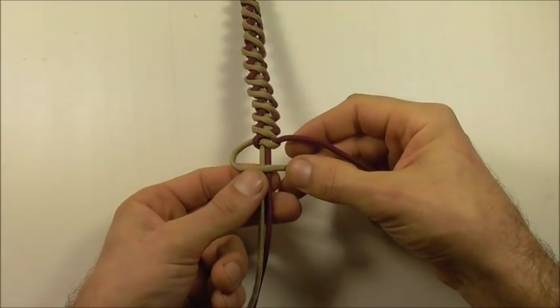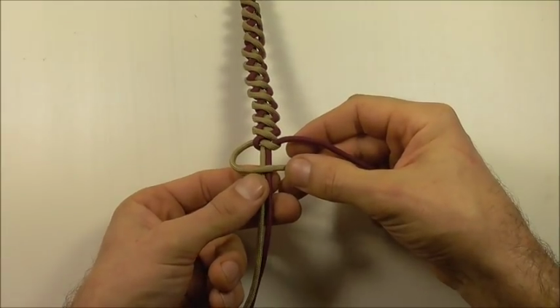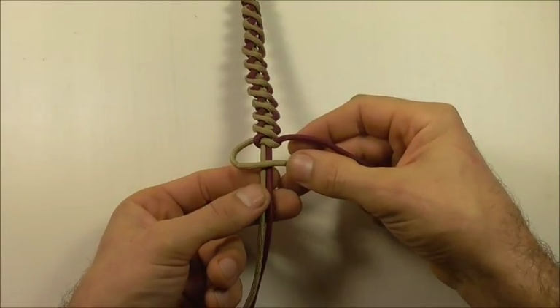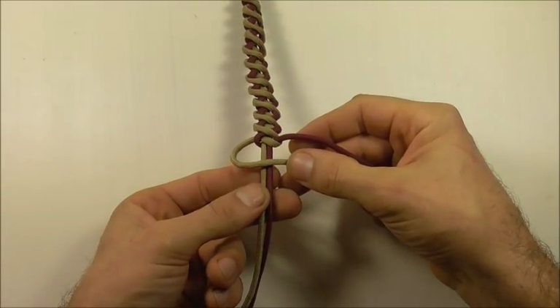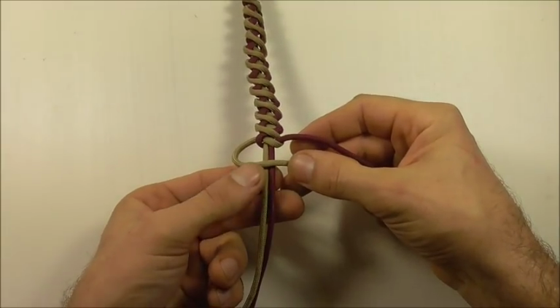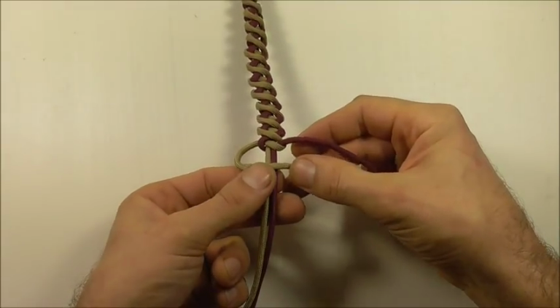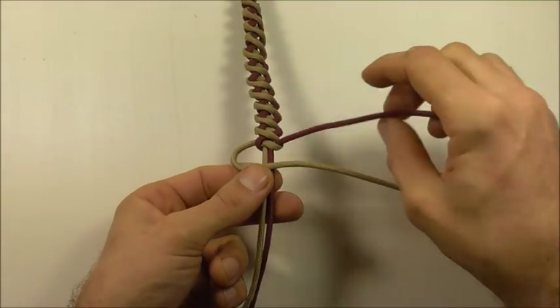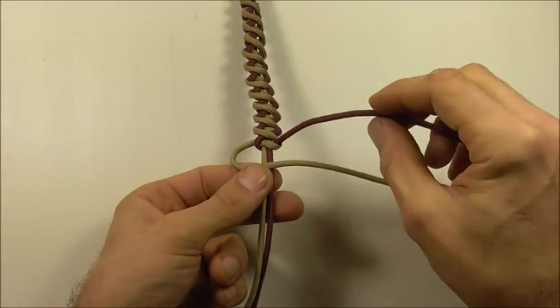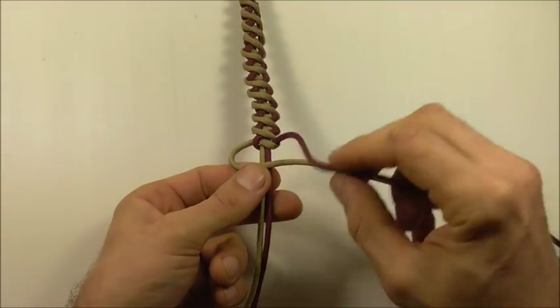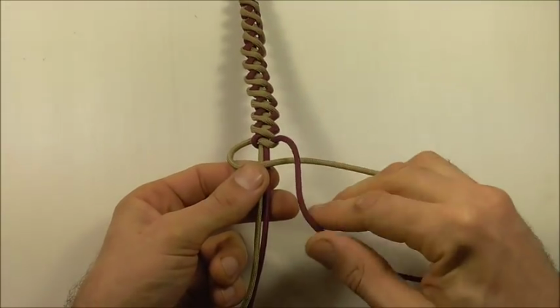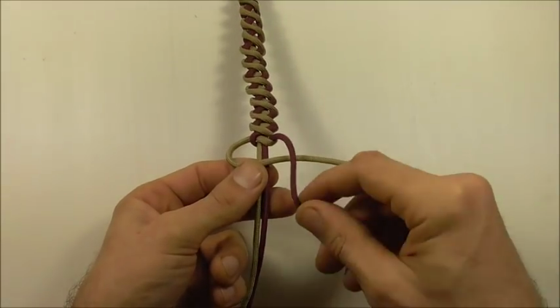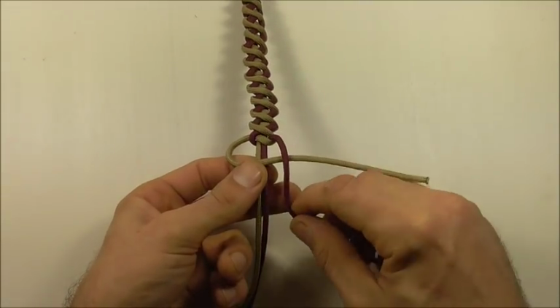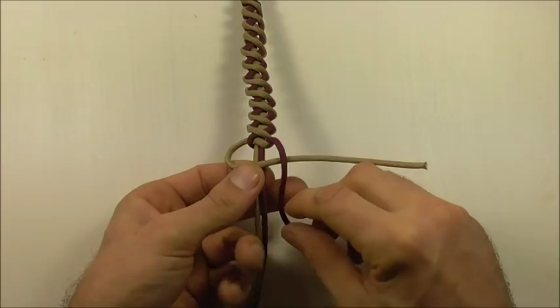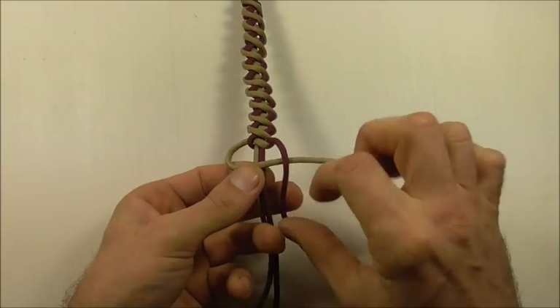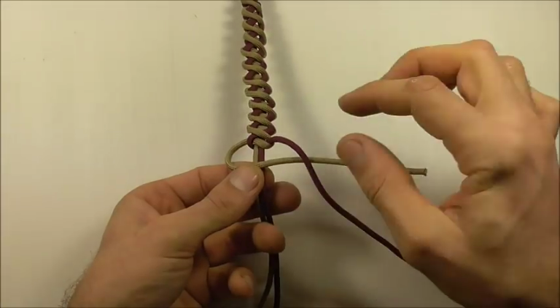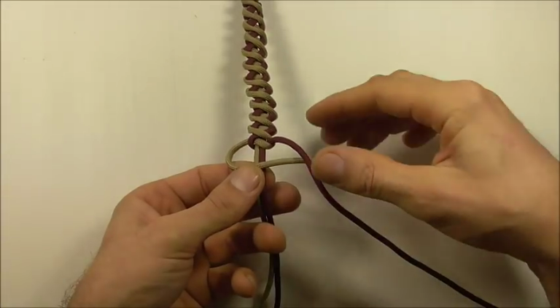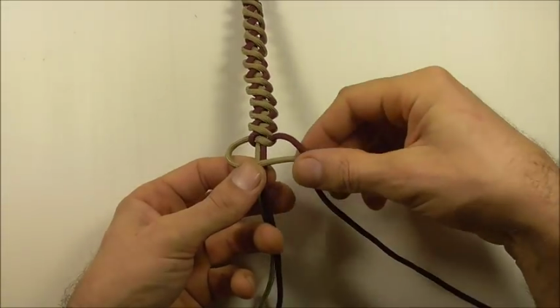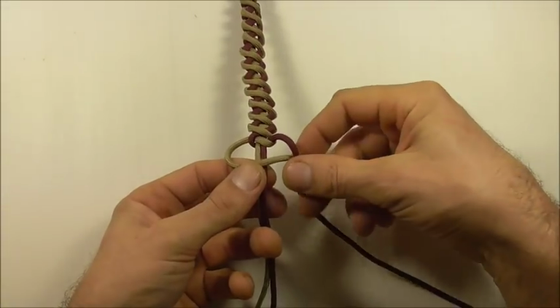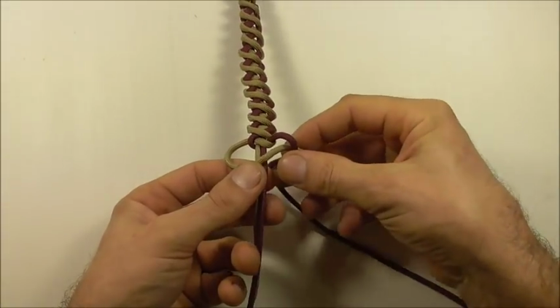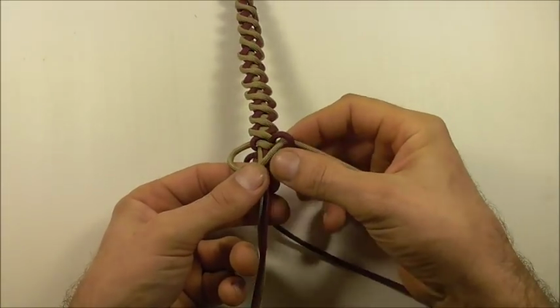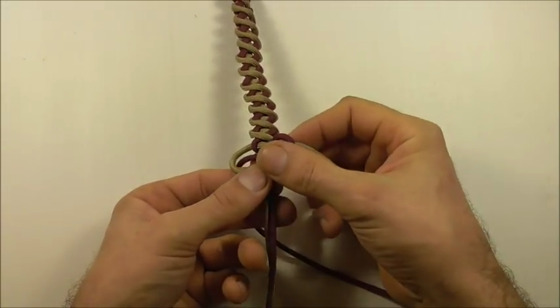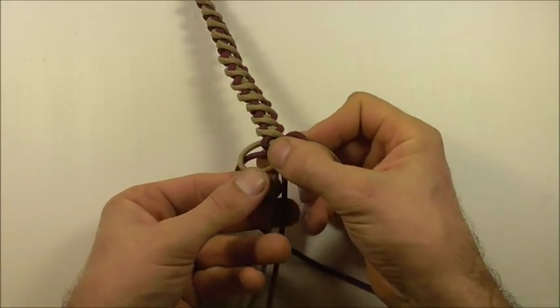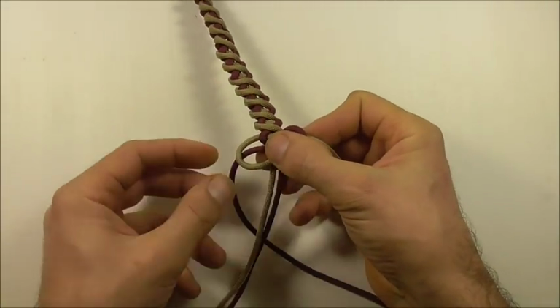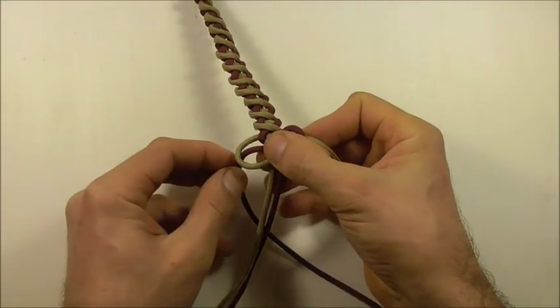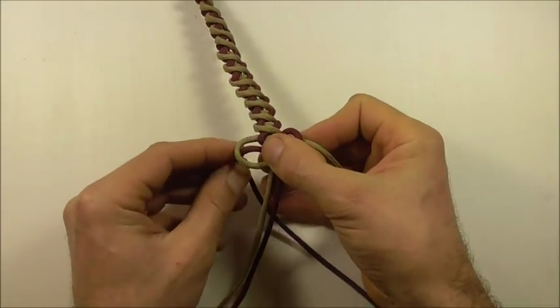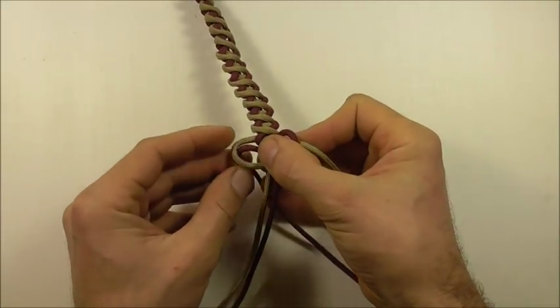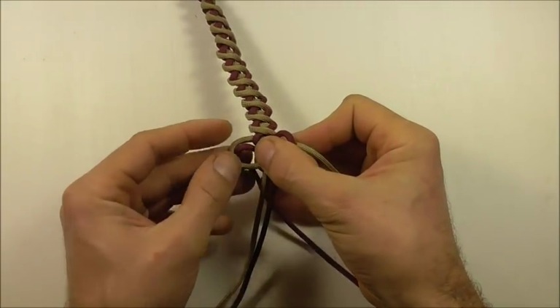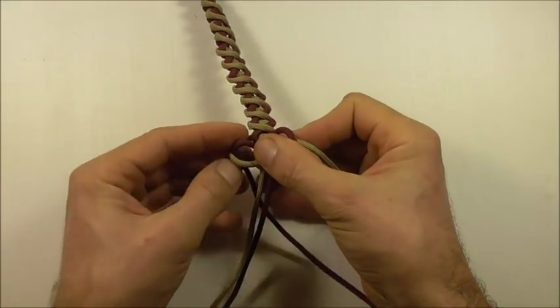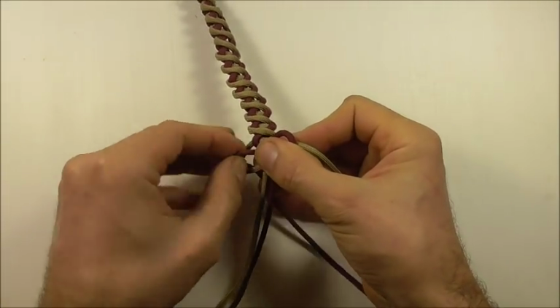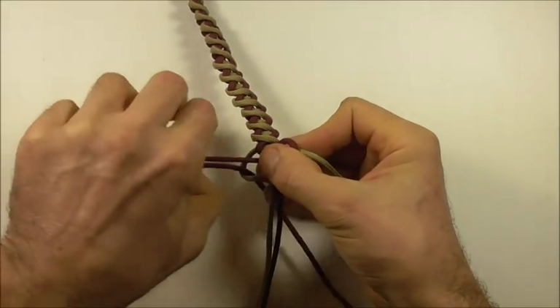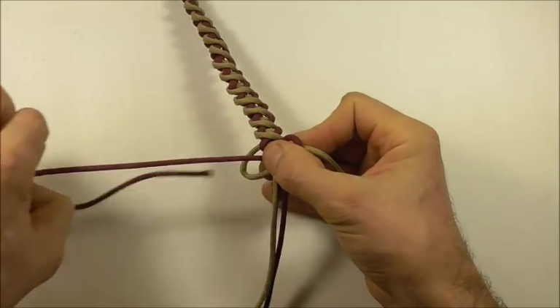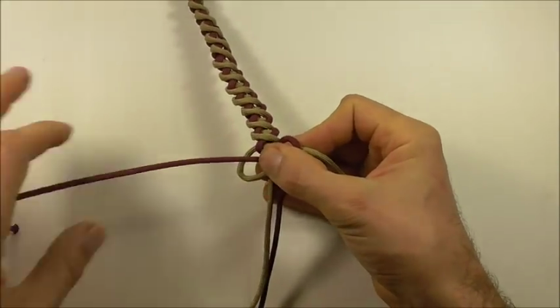Take the left strand over, right strand over that one, and then behind and up through that left loop.